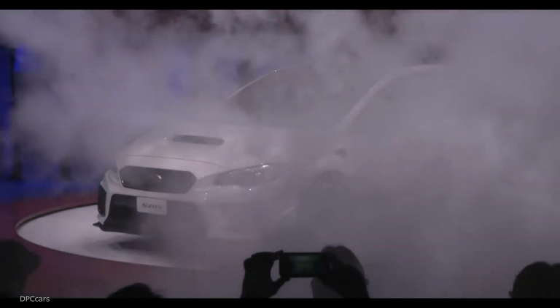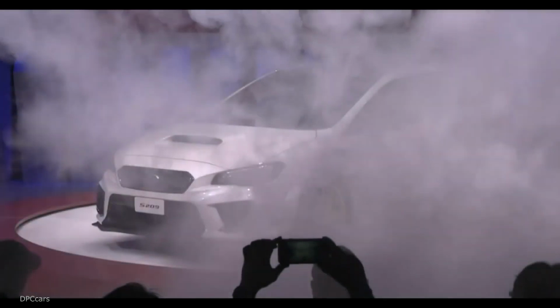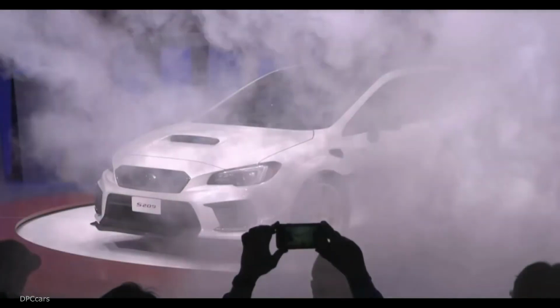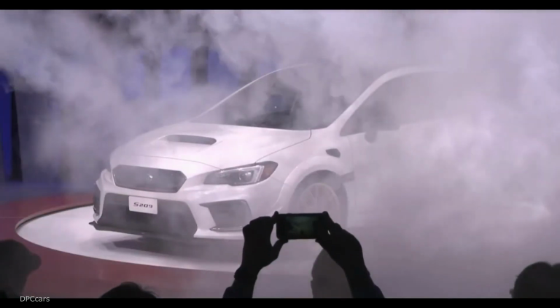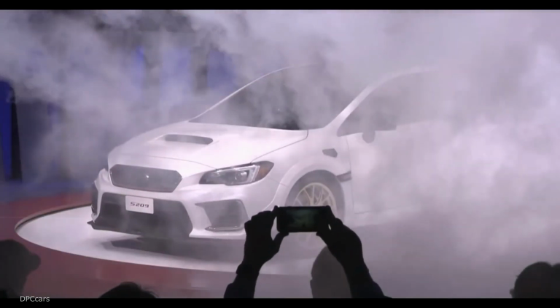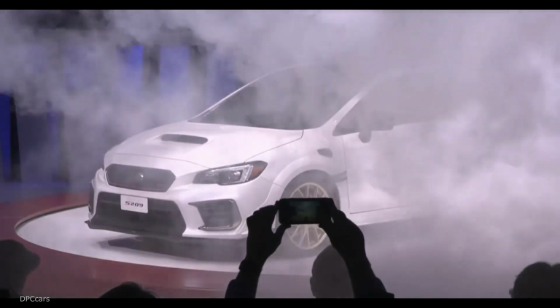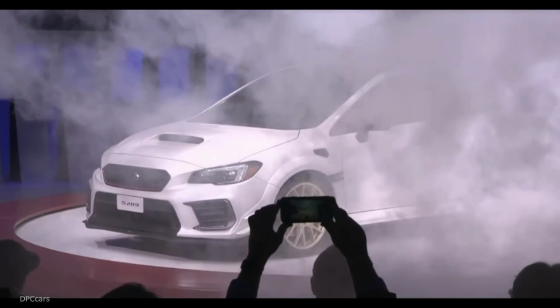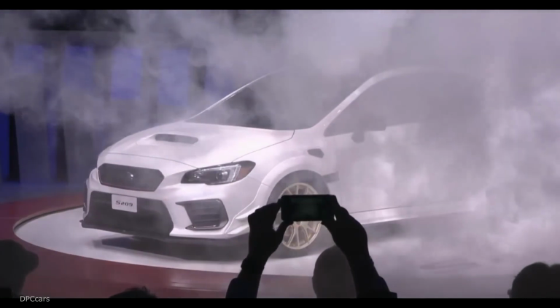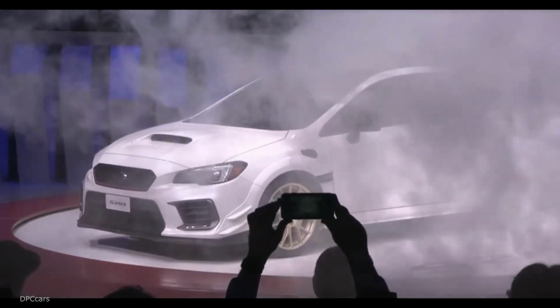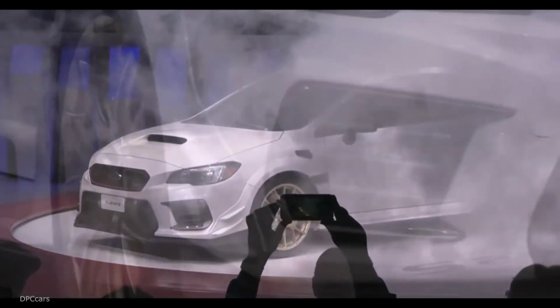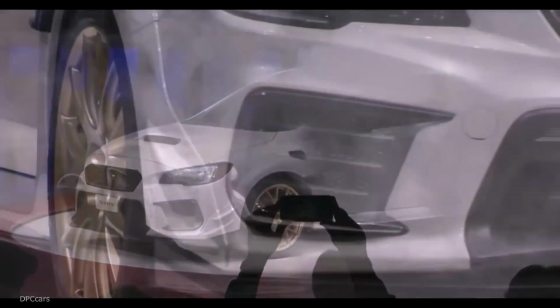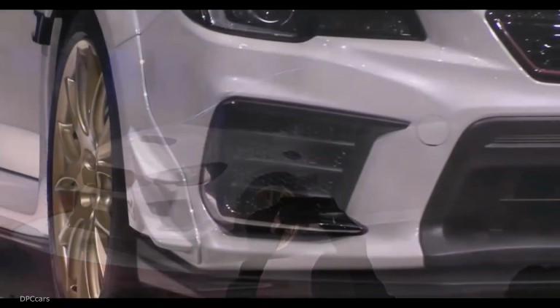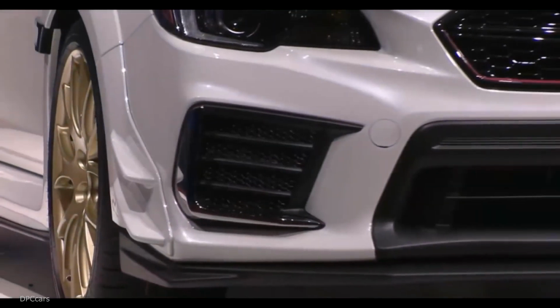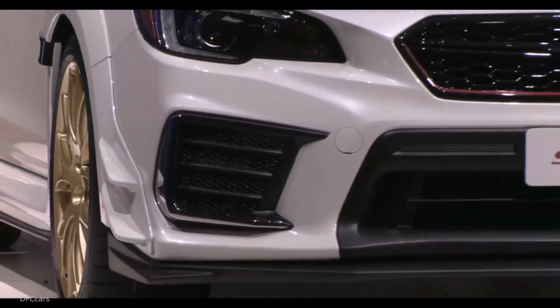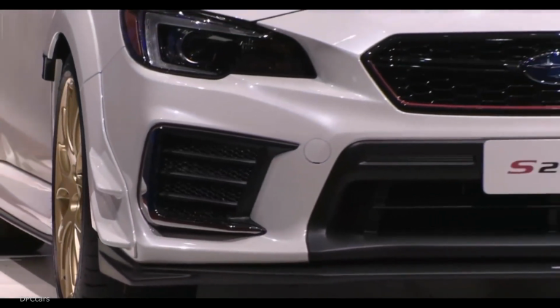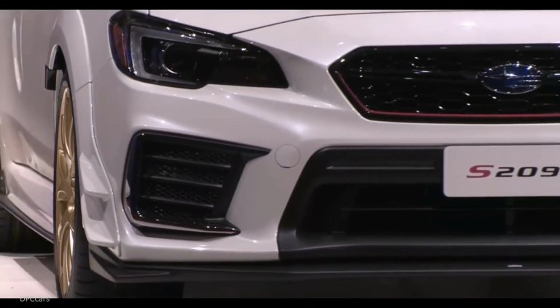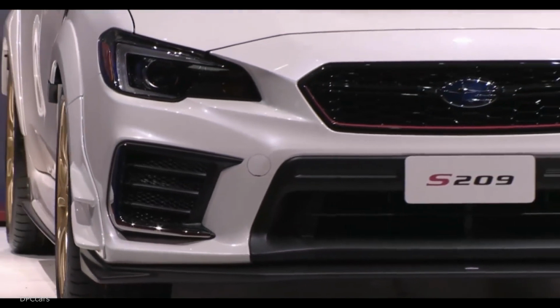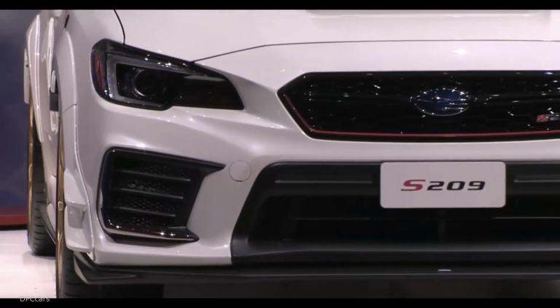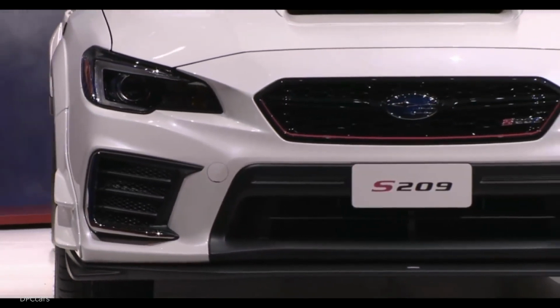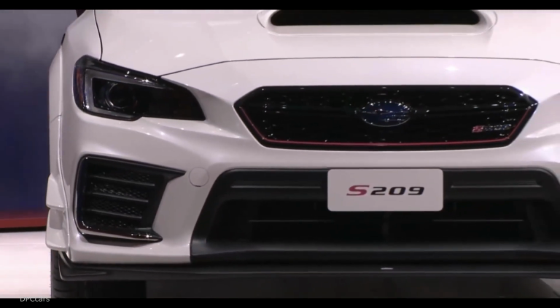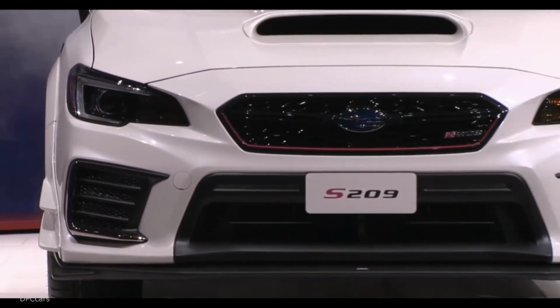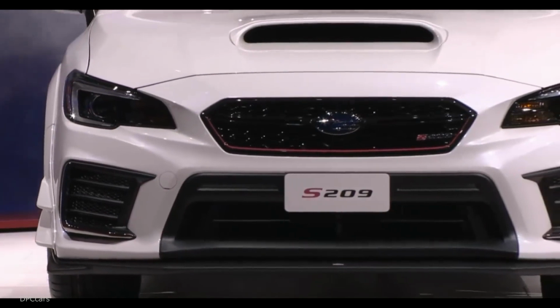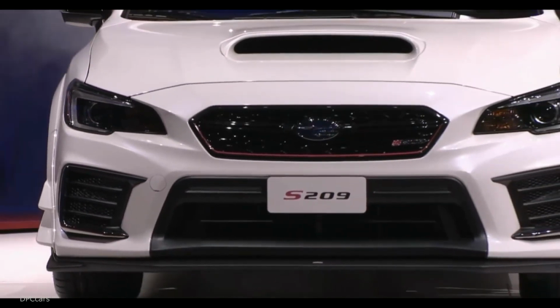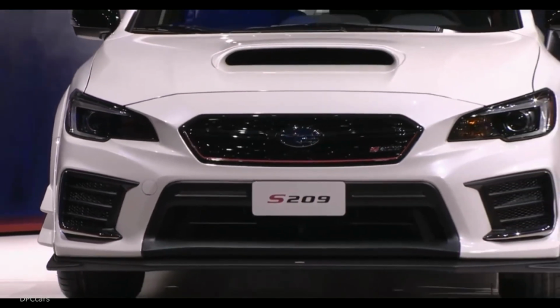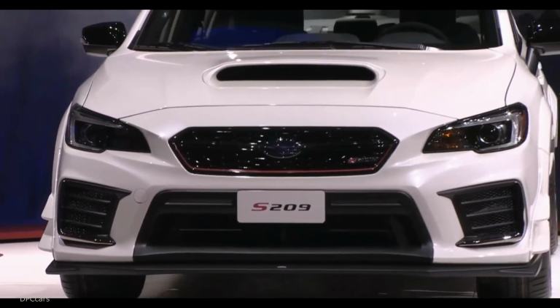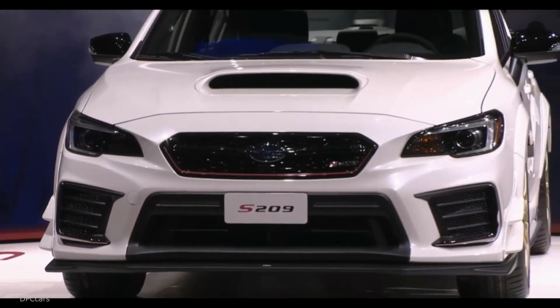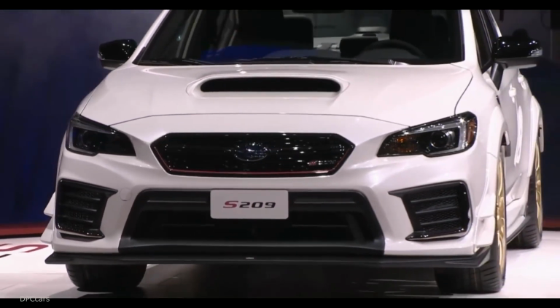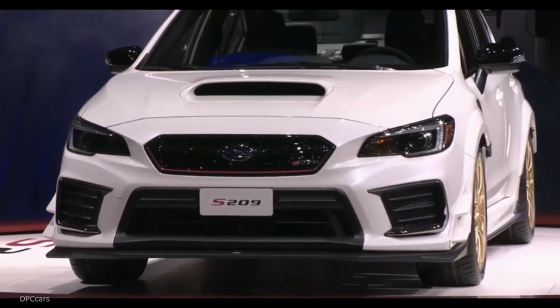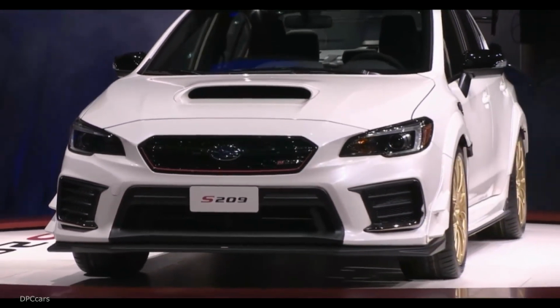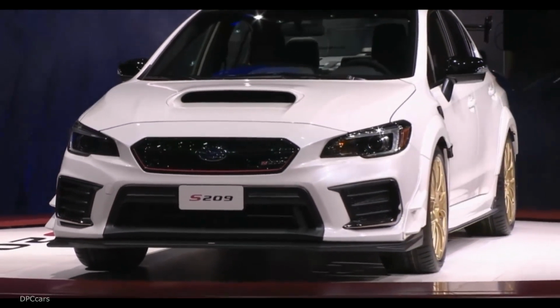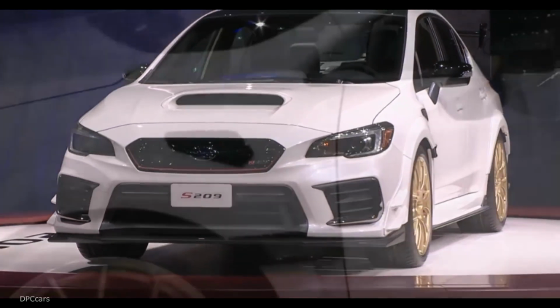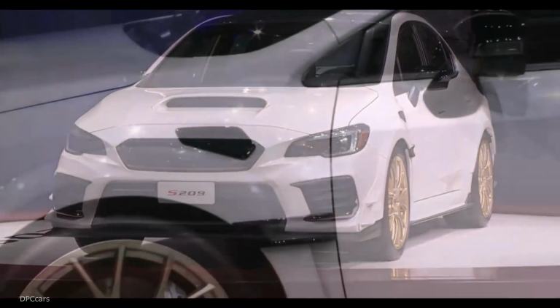The S209 also gets a significantly revised version of Subaru's EJ25 that's been cranked up from 305 horsepower to 341 horsepower.